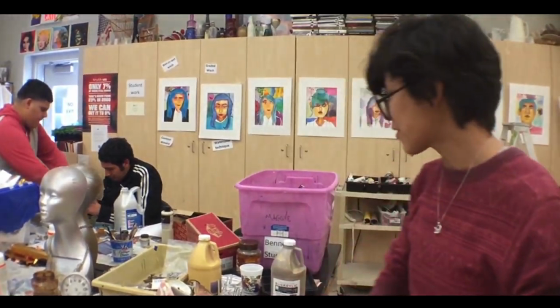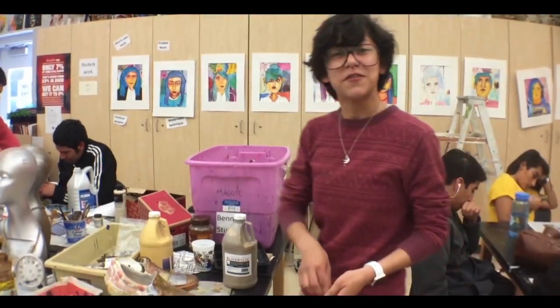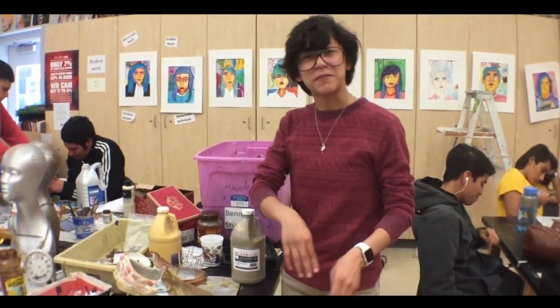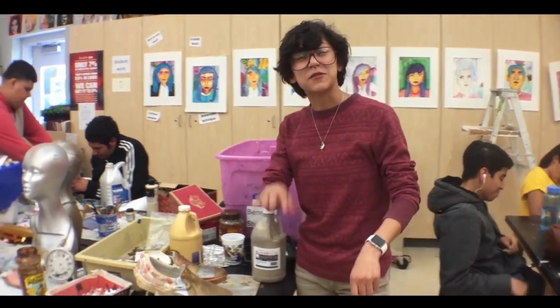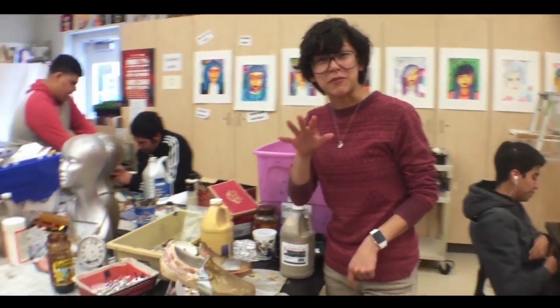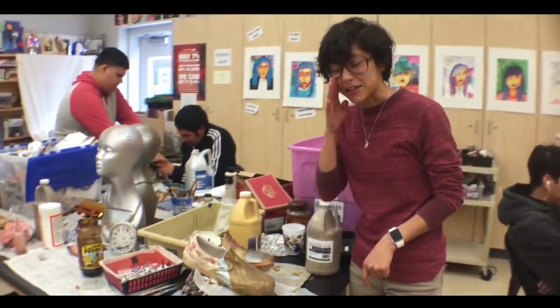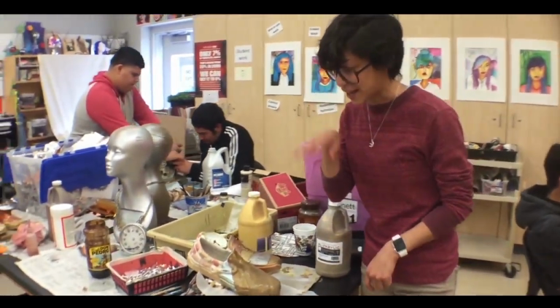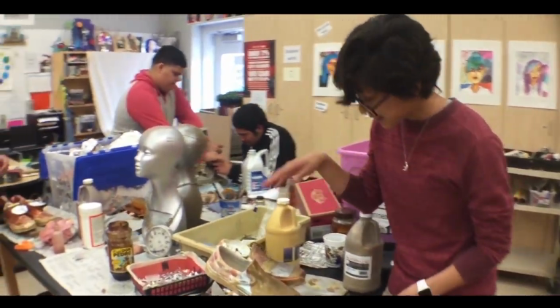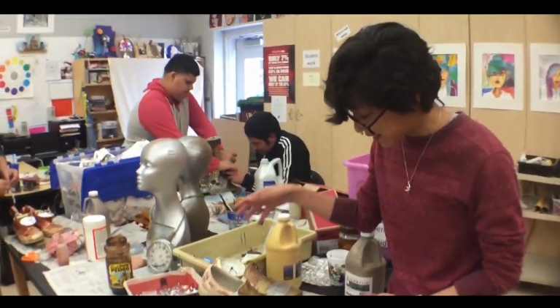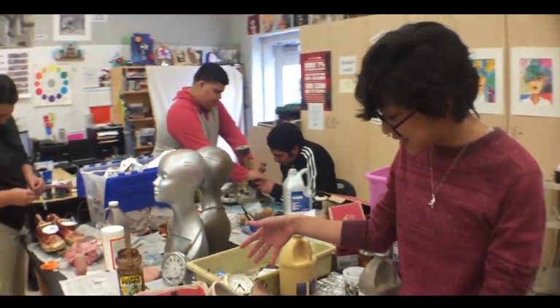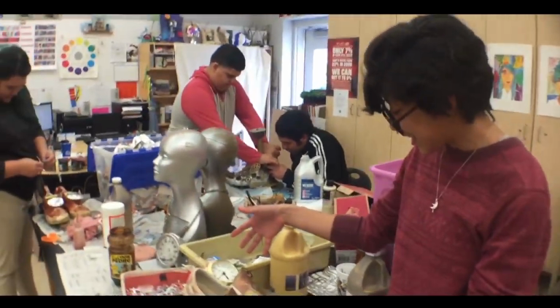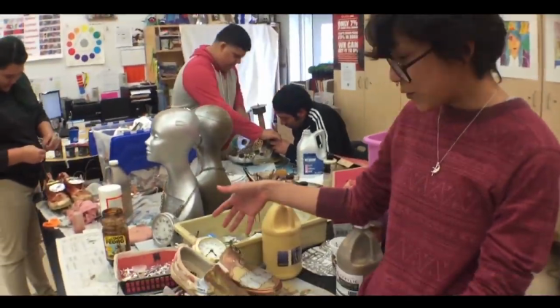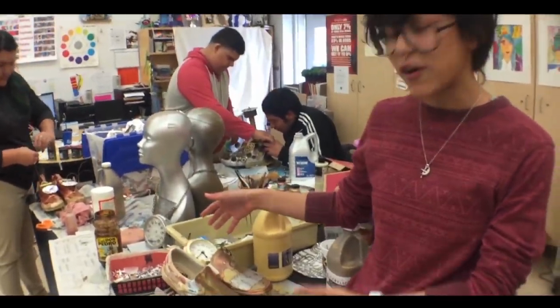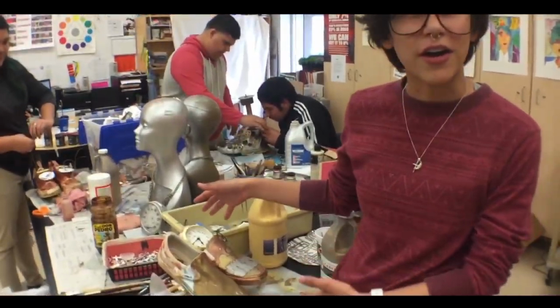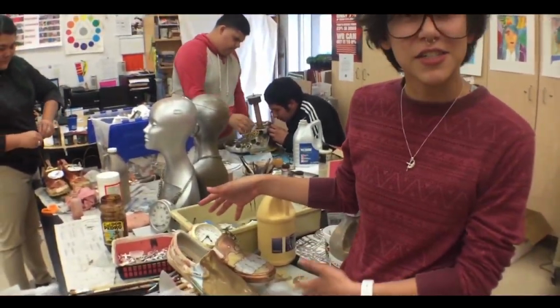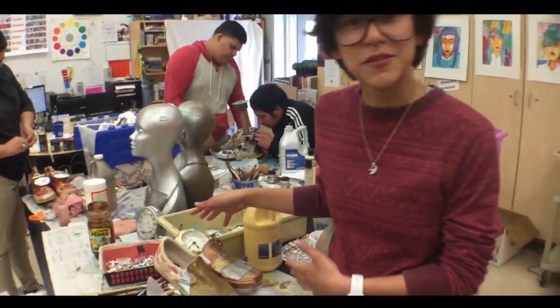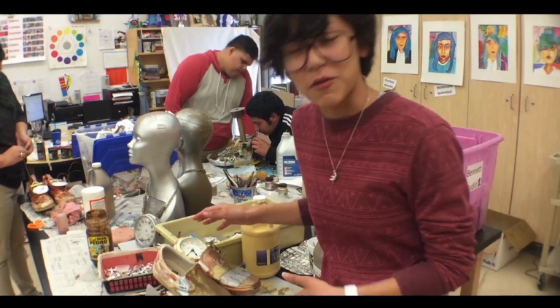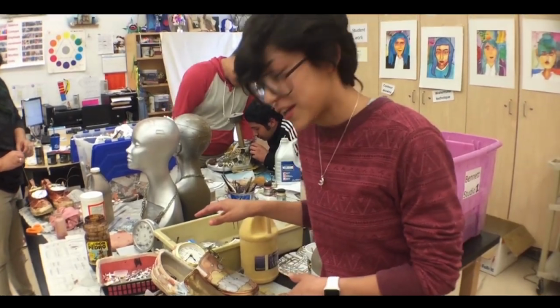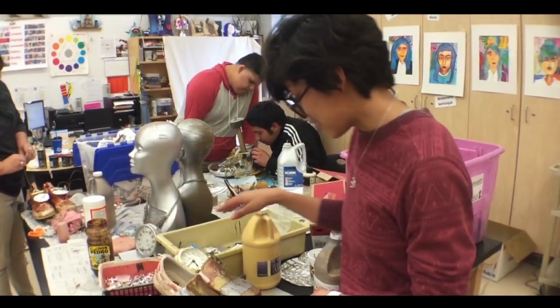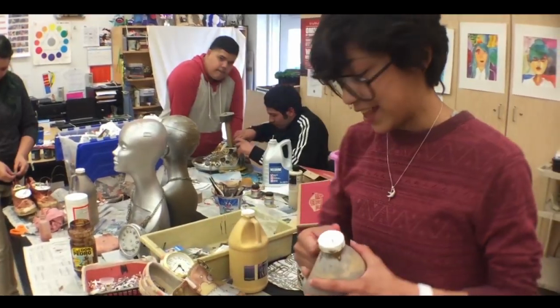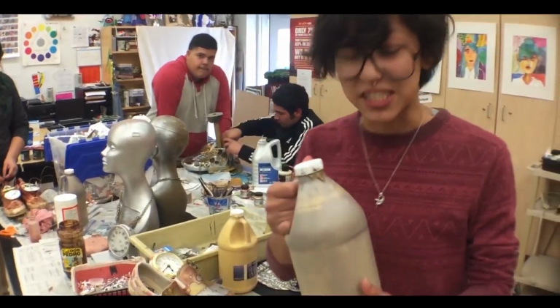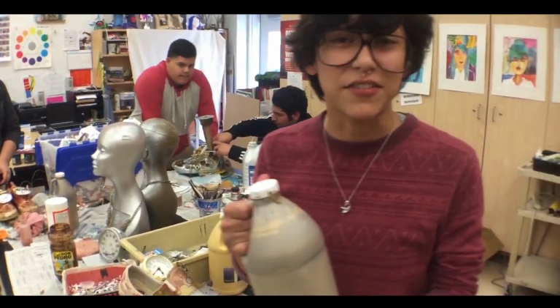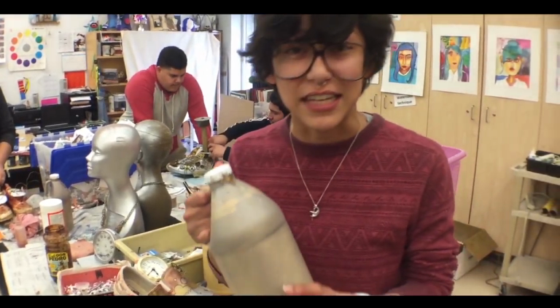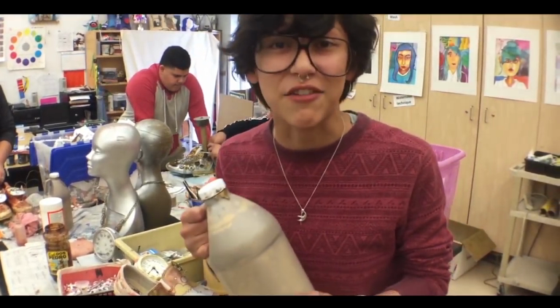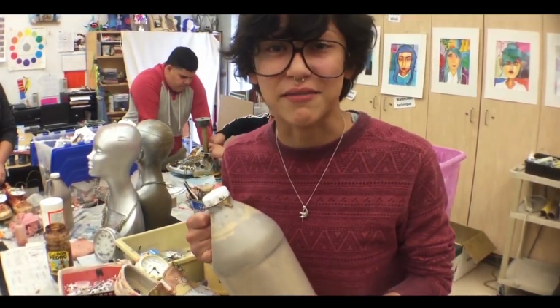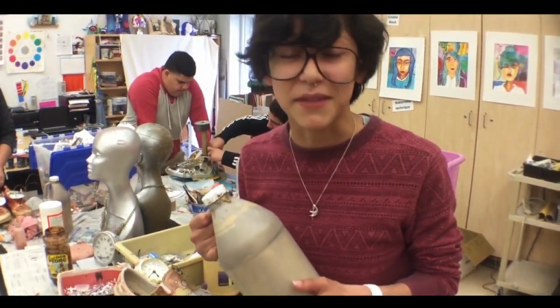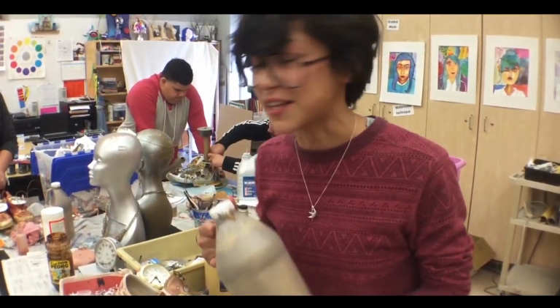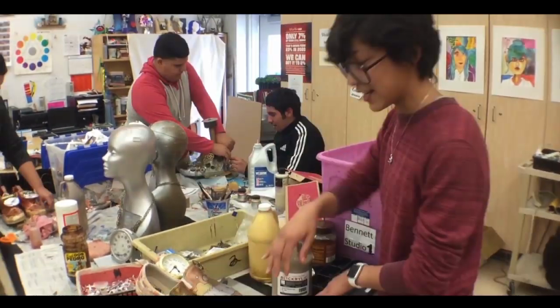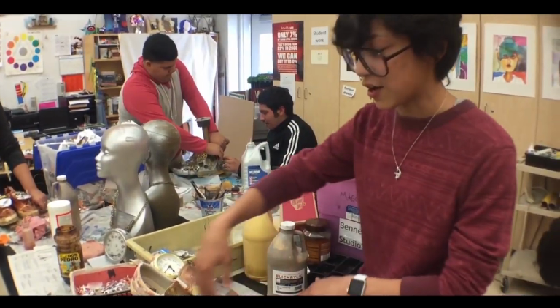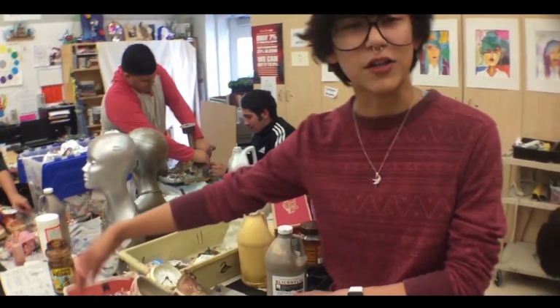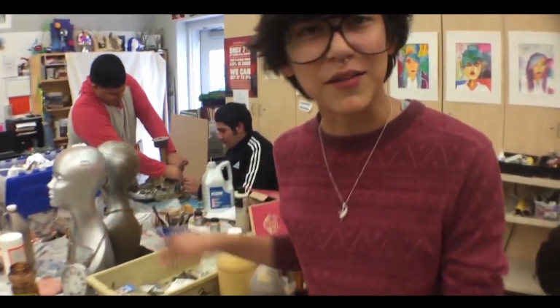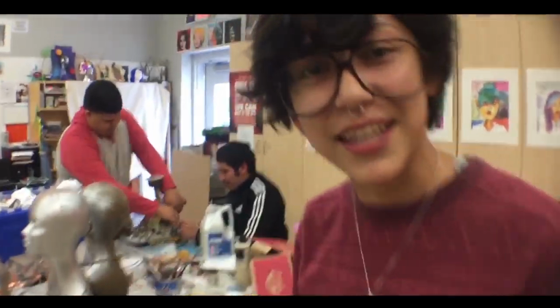So far it's a work in progress. We have our art shoes we're working on — there's stuff everywhere, I'm telling you. It's an all-around thing.